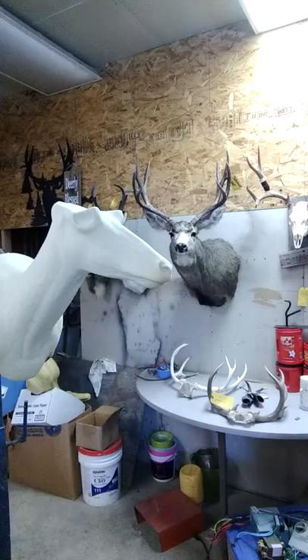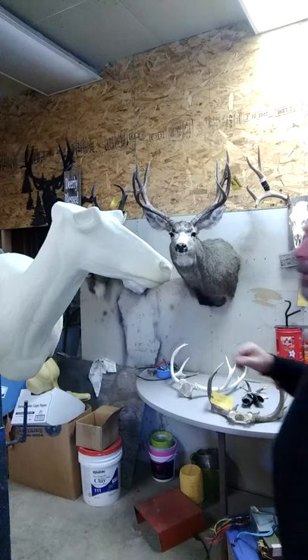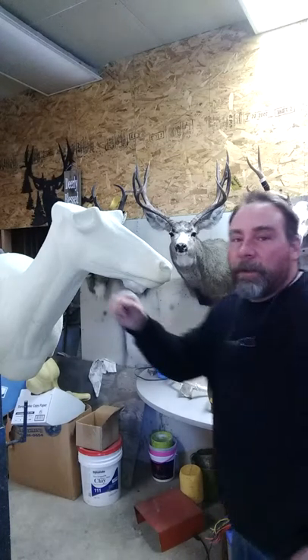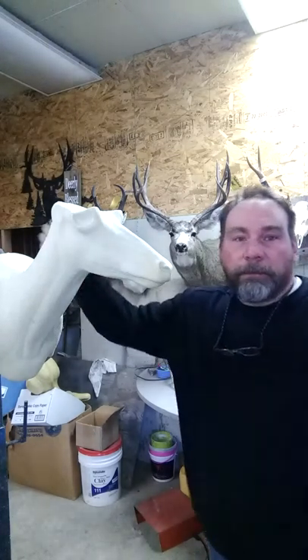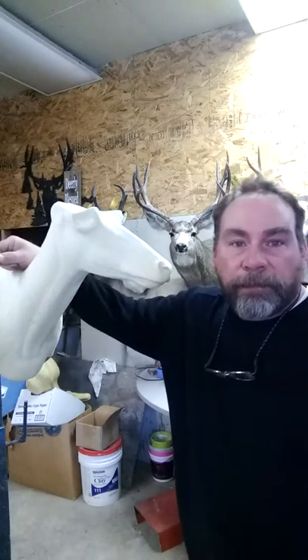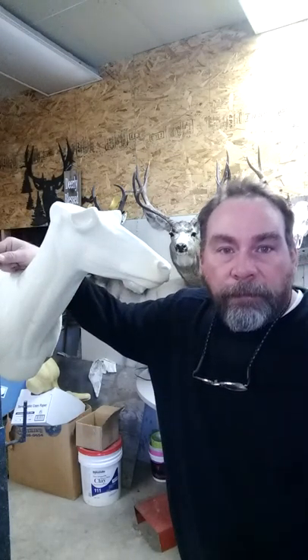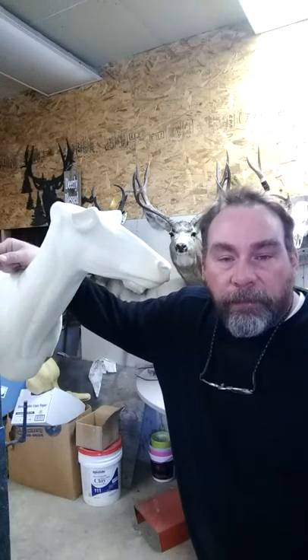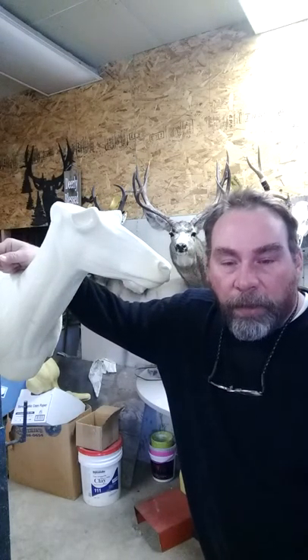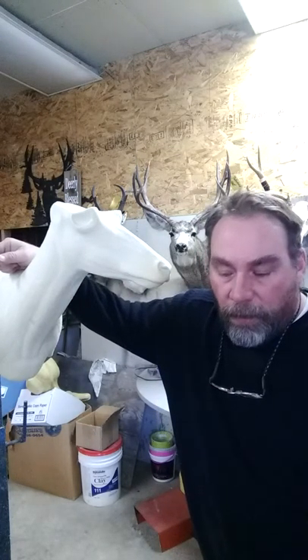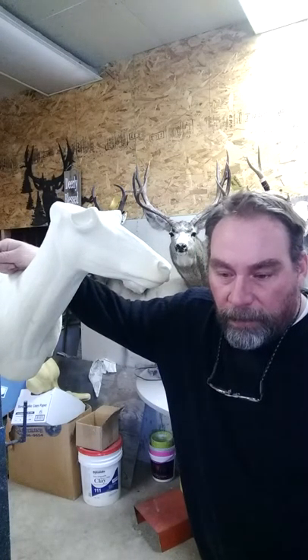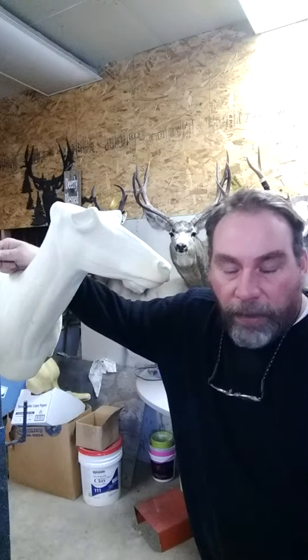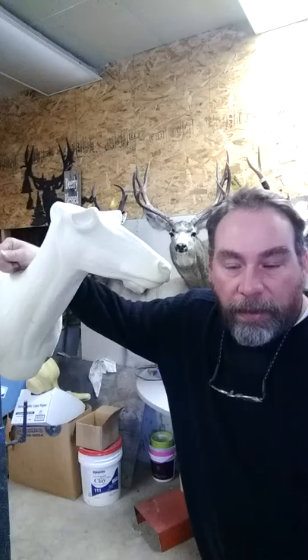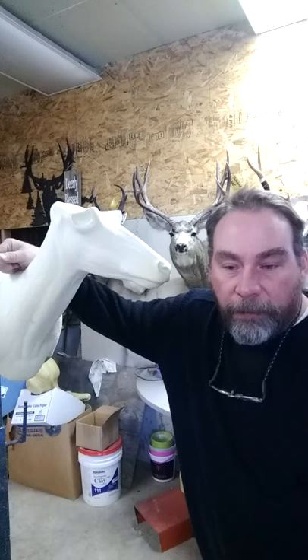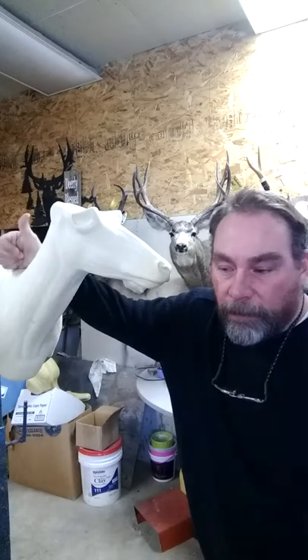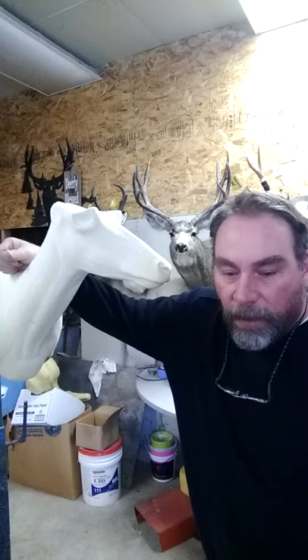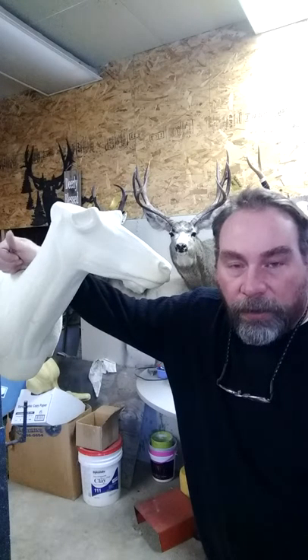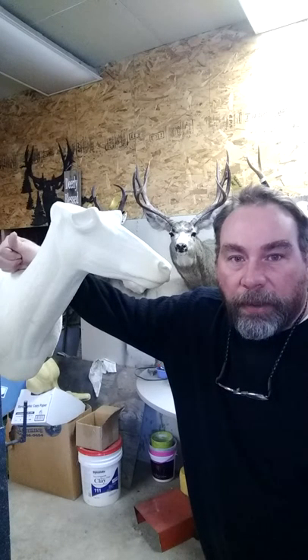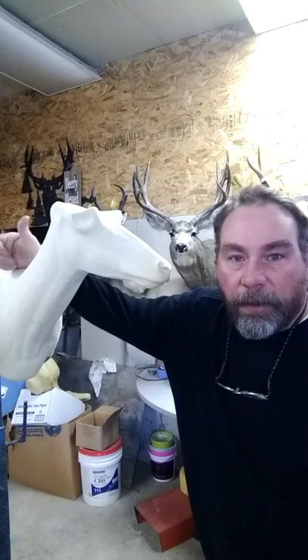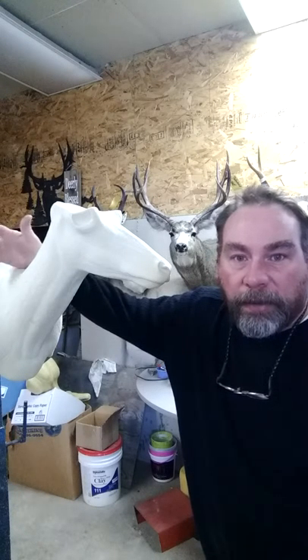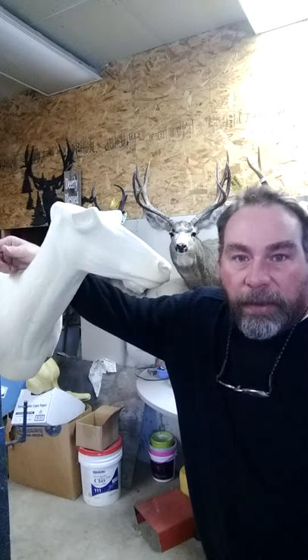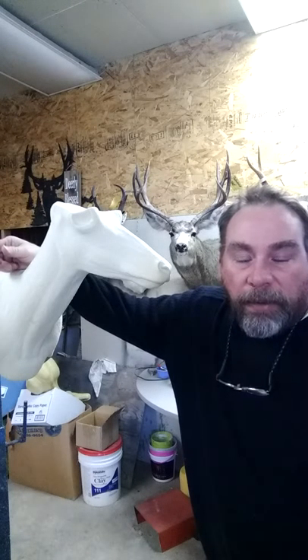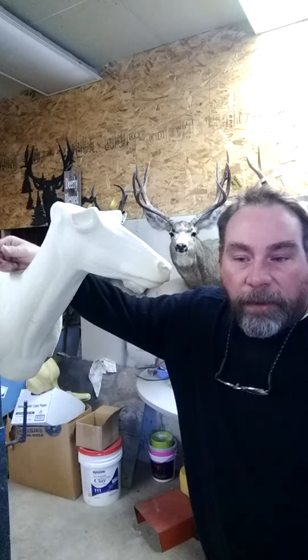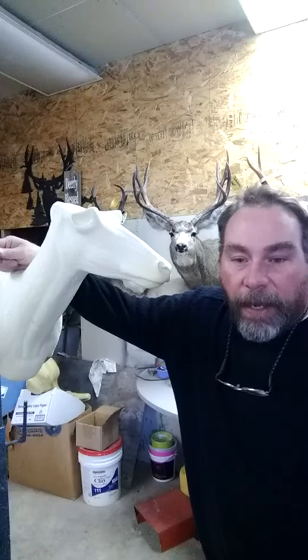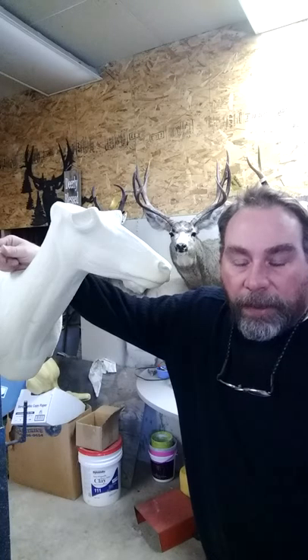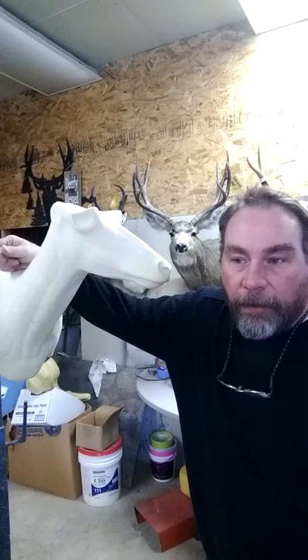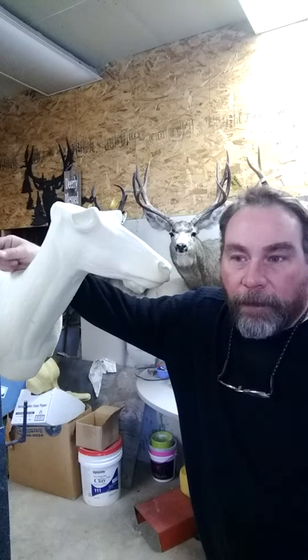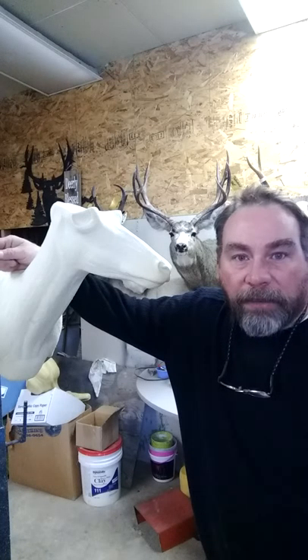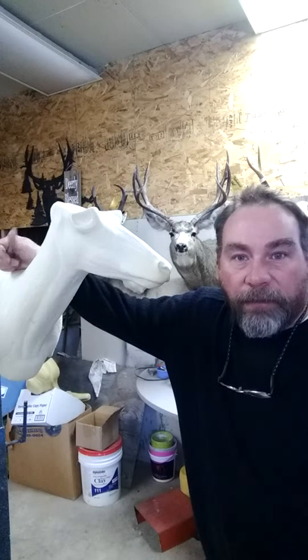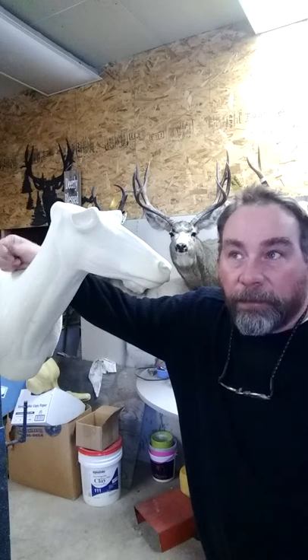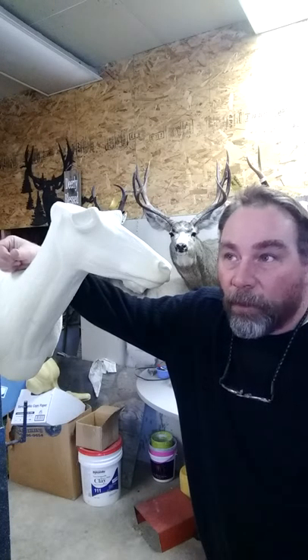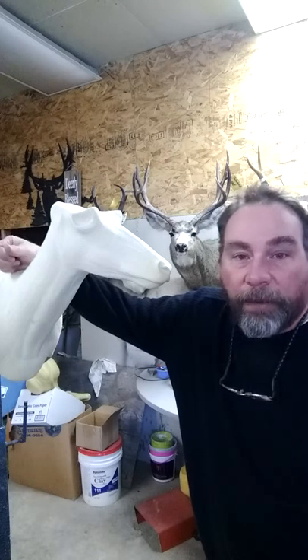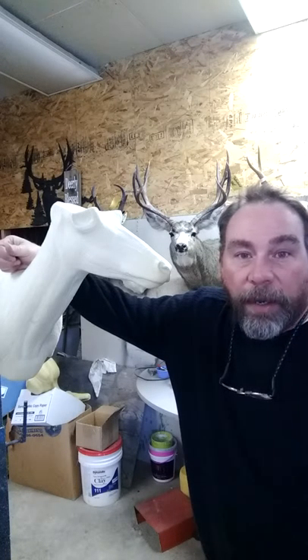Good morning YouTube. Williams Outdoor, this is Randy. I just thought I'd do a short video on a little bit of taxidermy — on how to scratch a form or prep it for the hide.